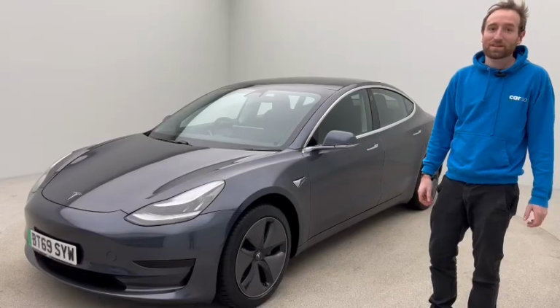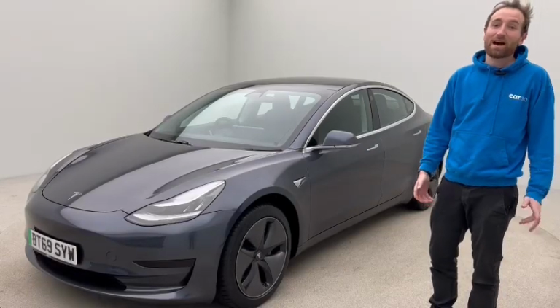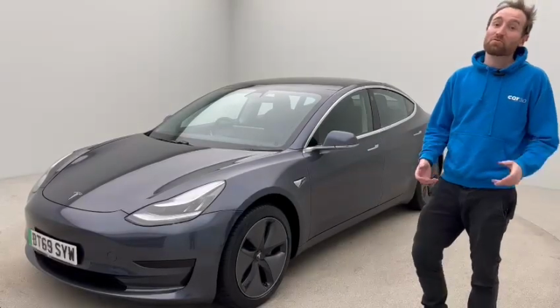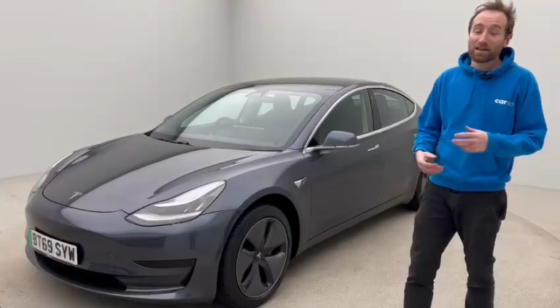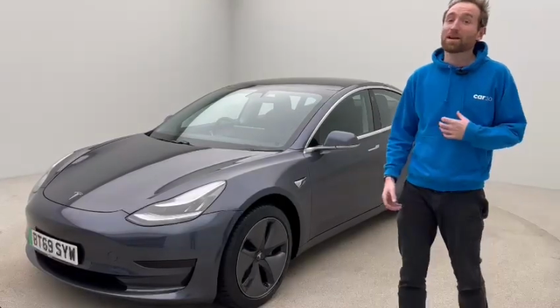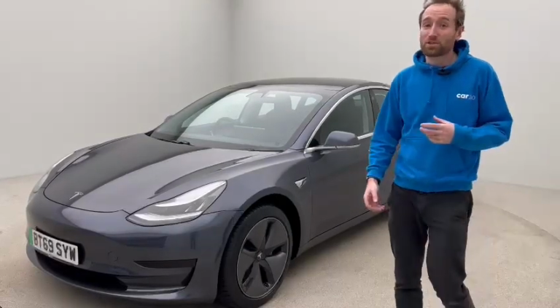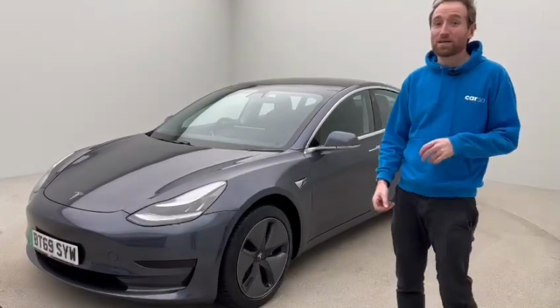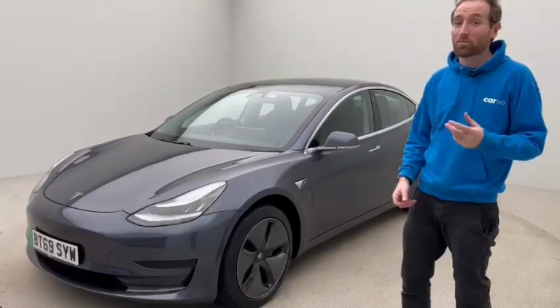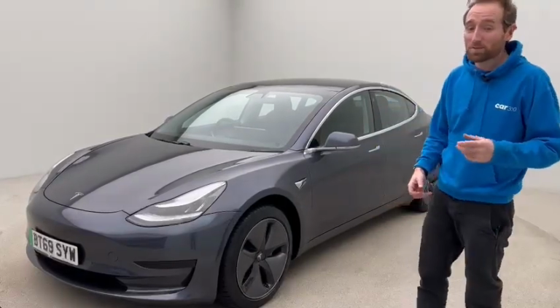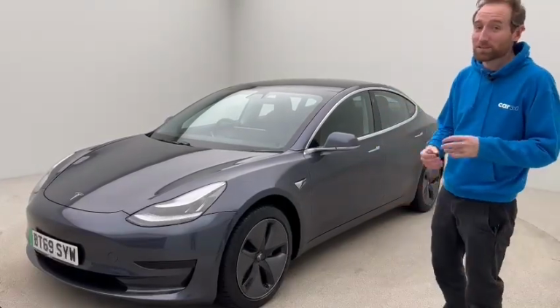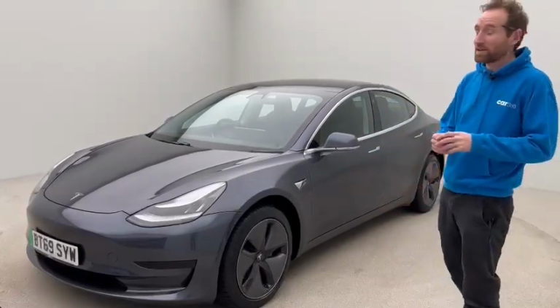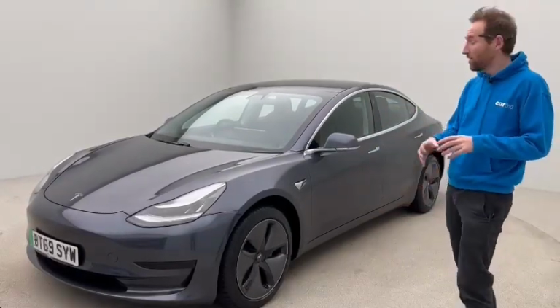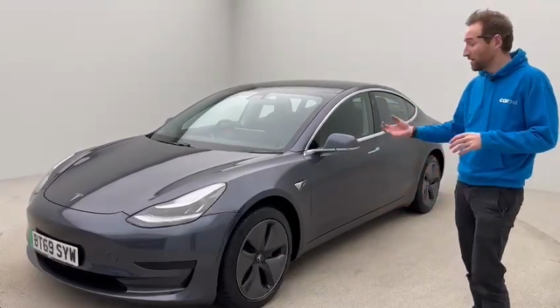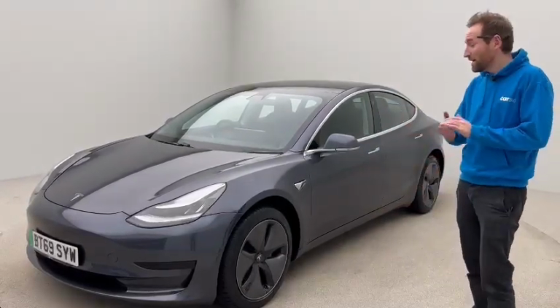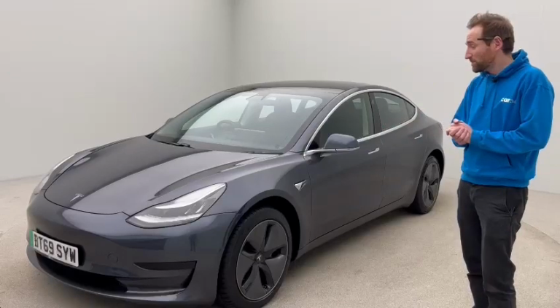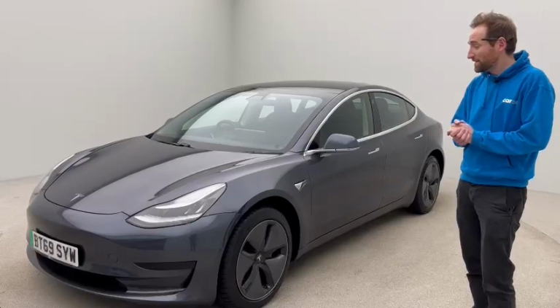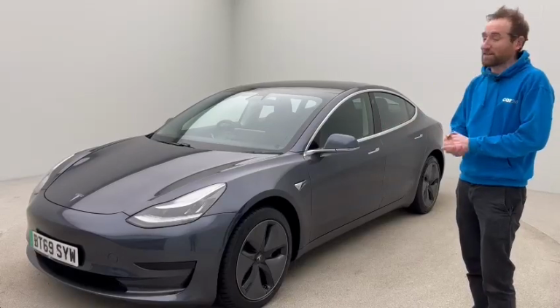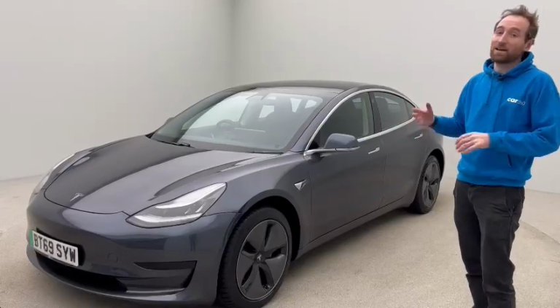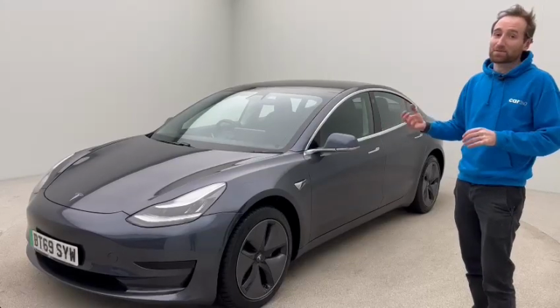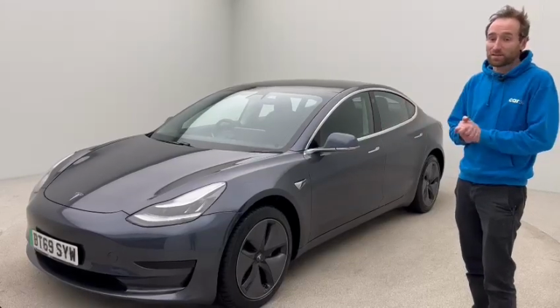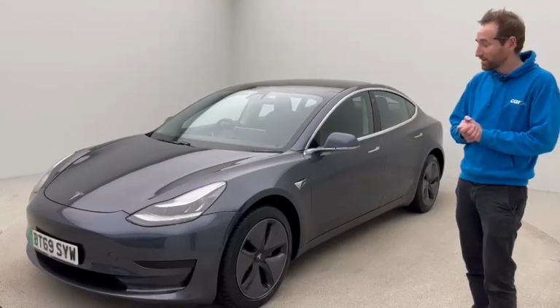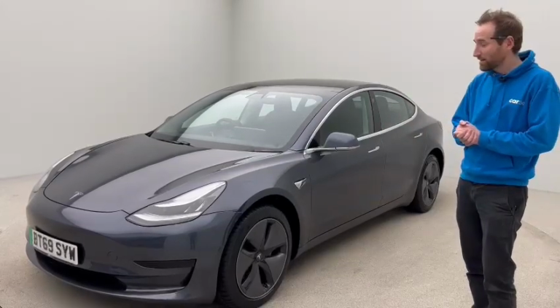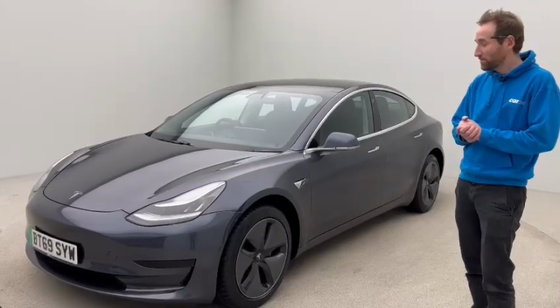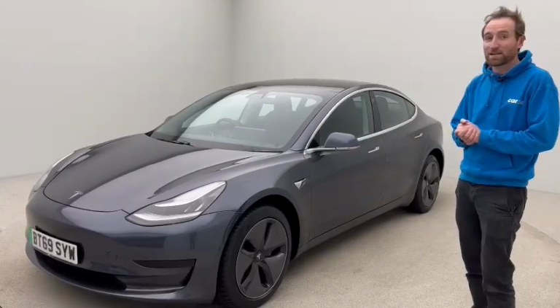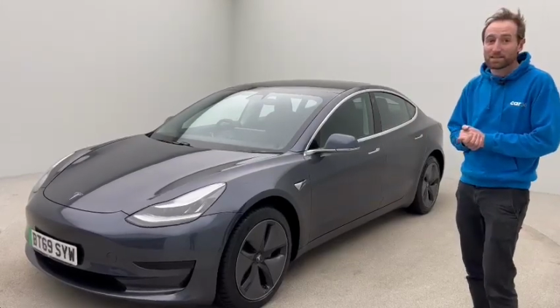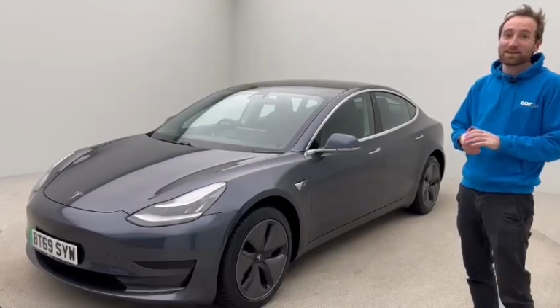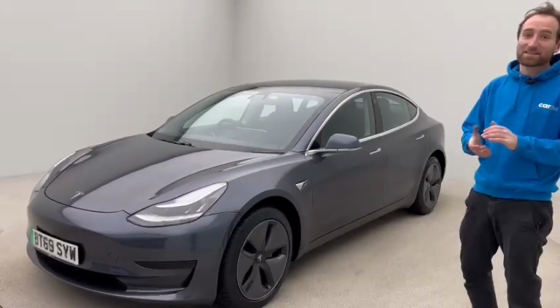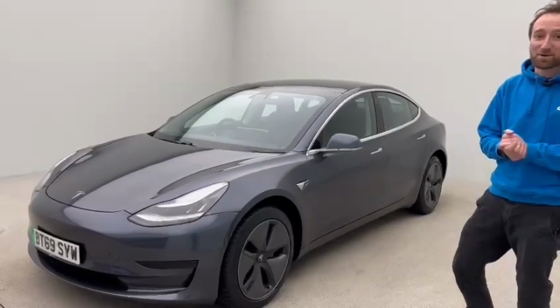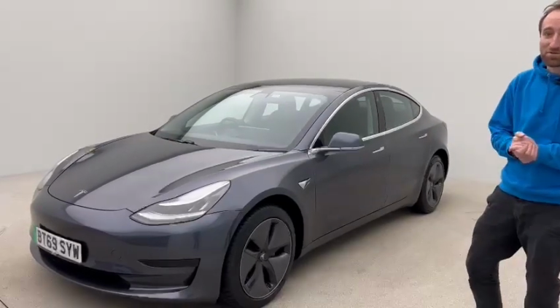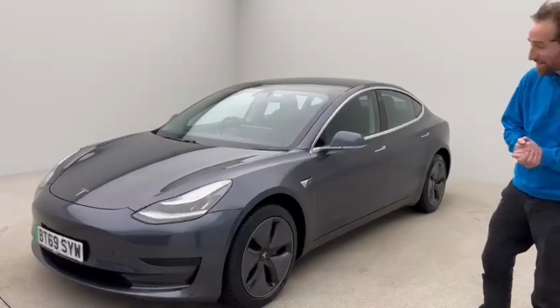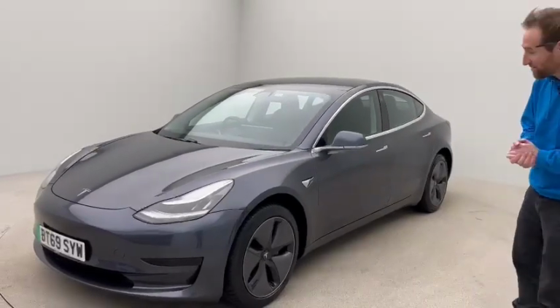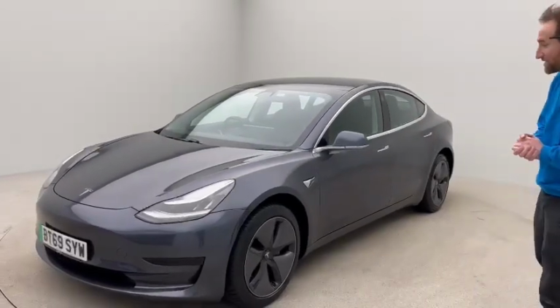Hello everybody, my name is James and welcome to this video on this particular absolutely delightfully presented Tesla Model 3 standard range.